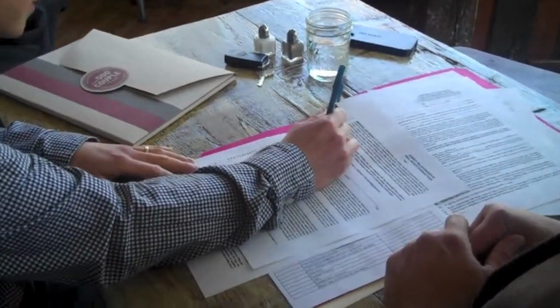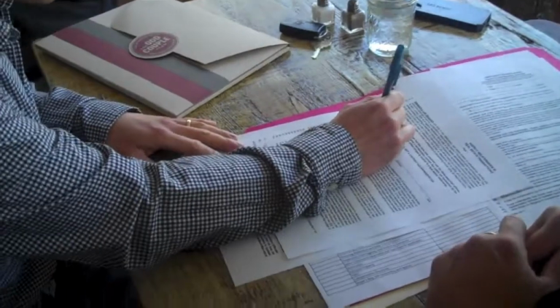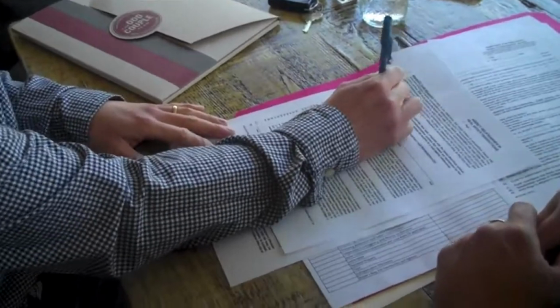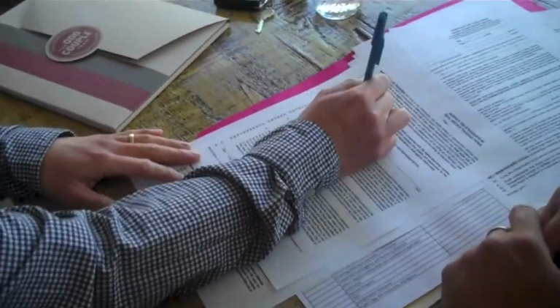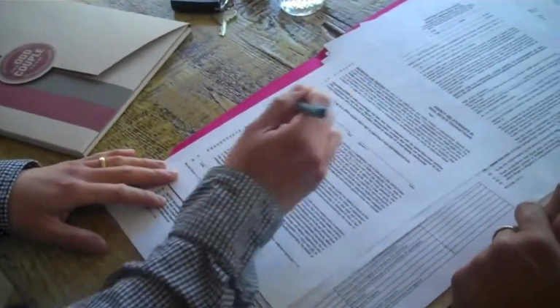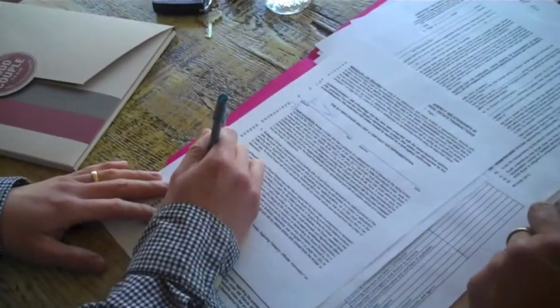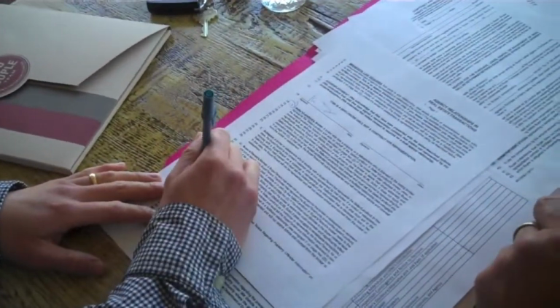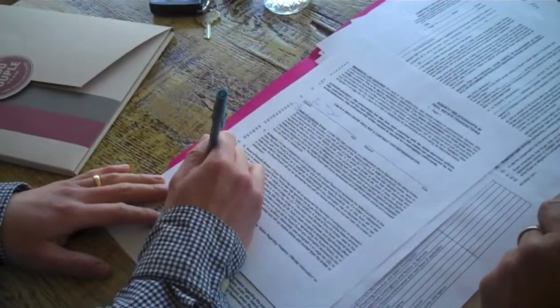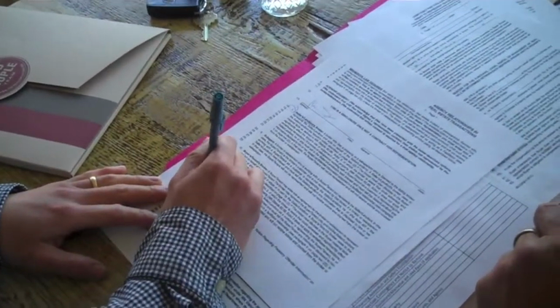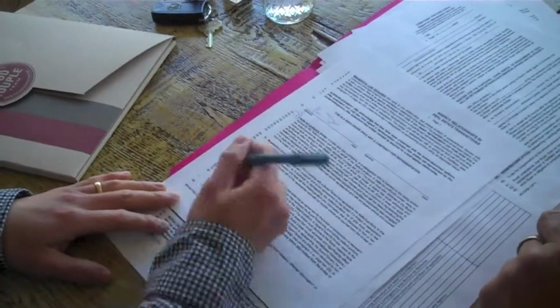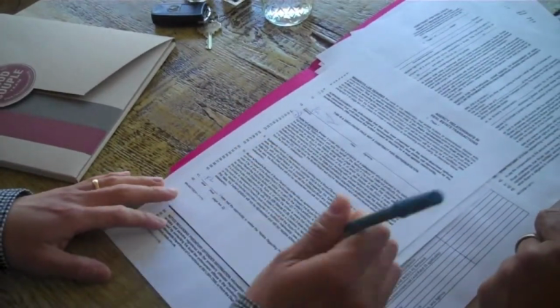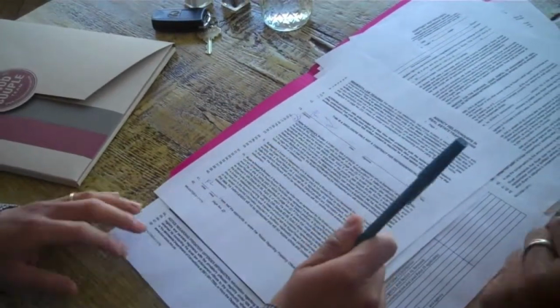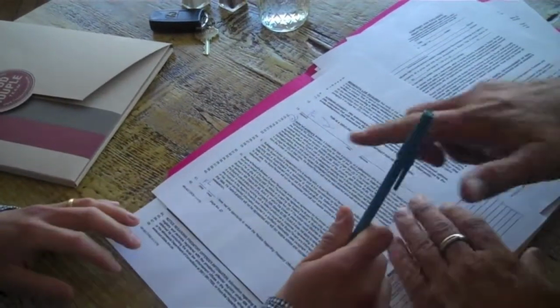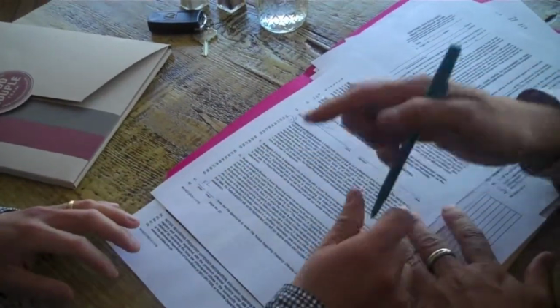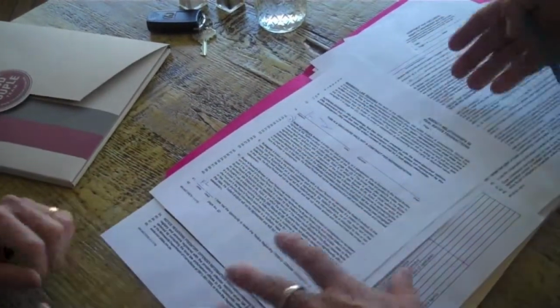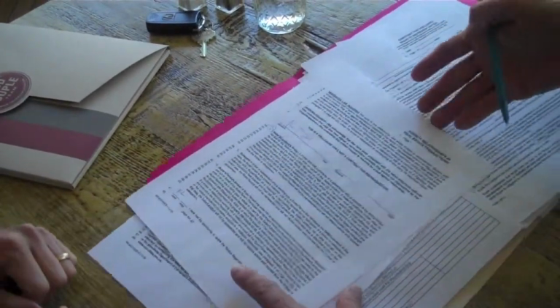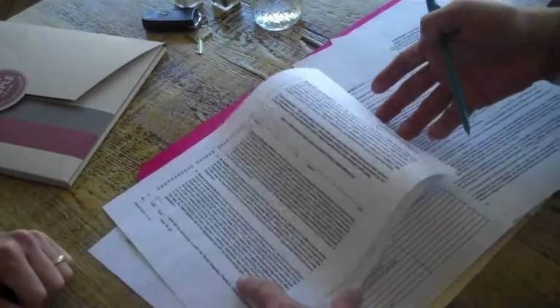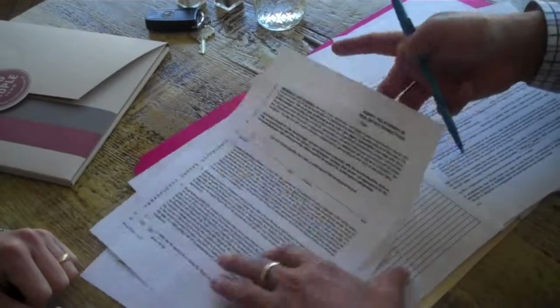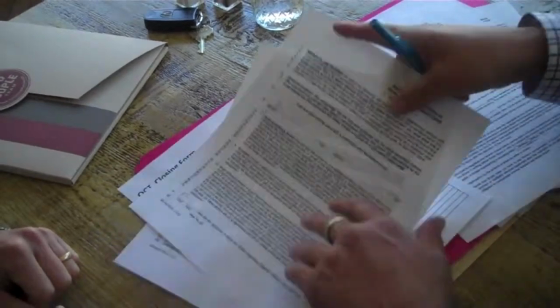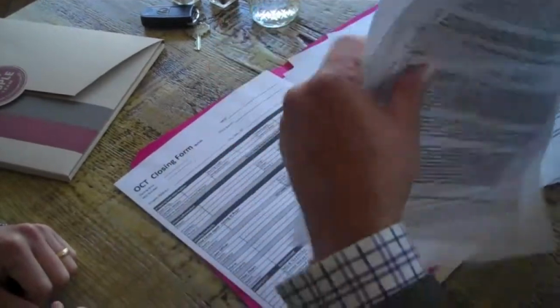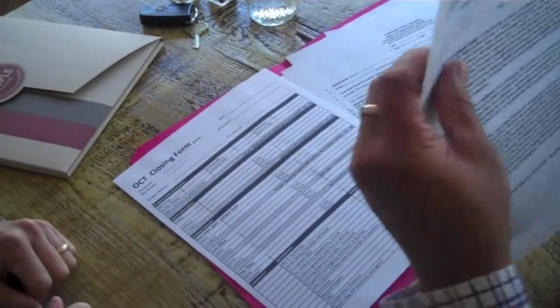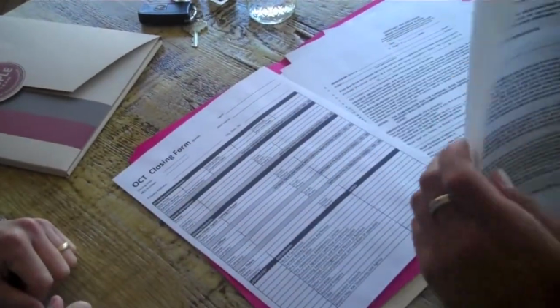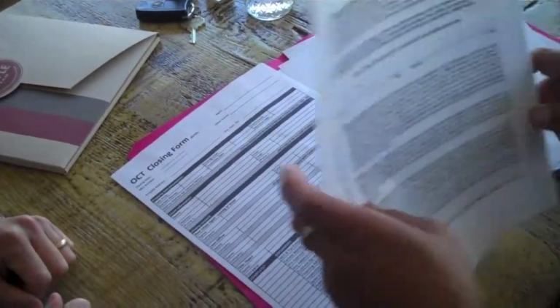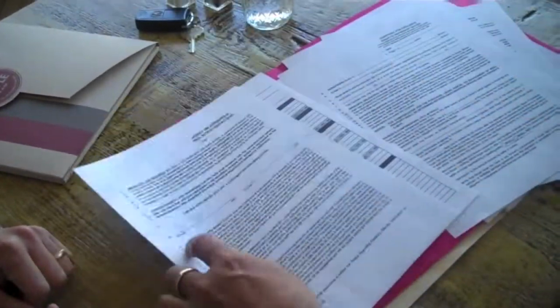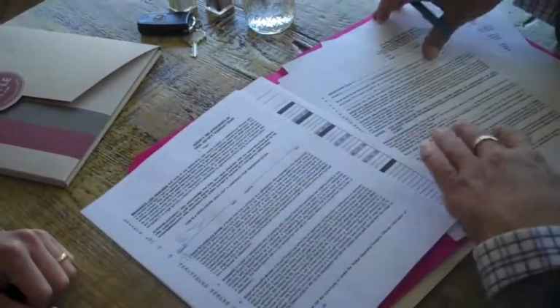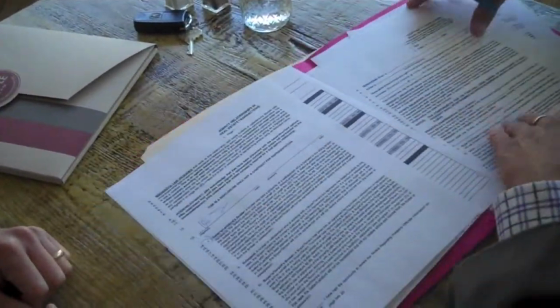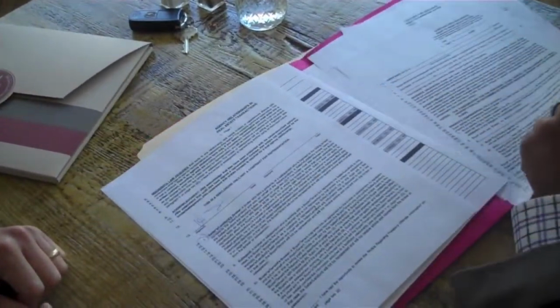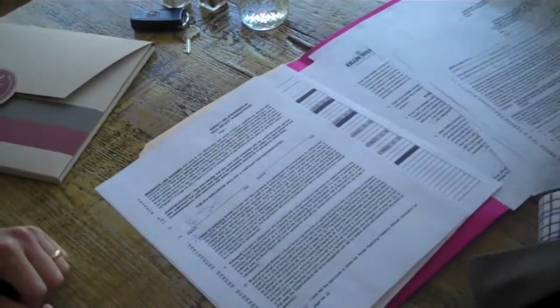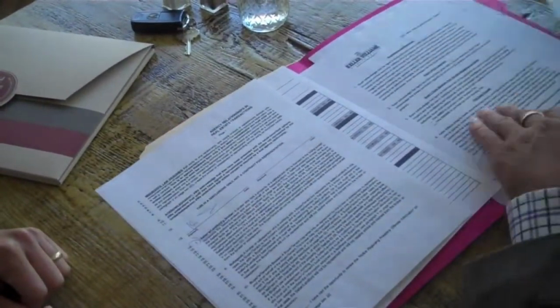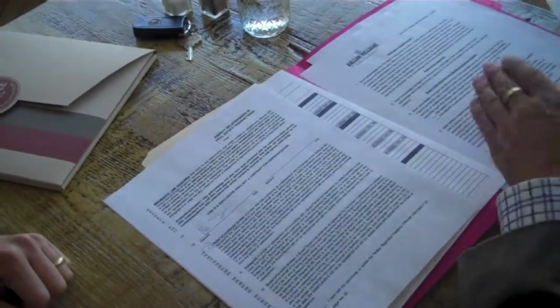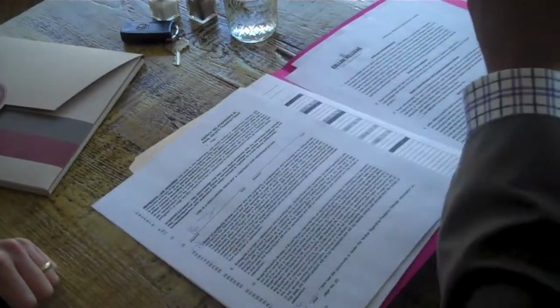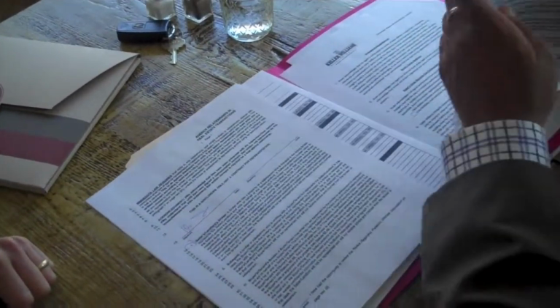After filling out paperwork with your realtor — a sort of formal contract agreeing that you will work with them and them only — you get to go and begin your search for houses.